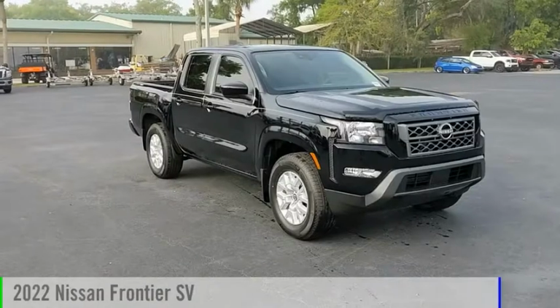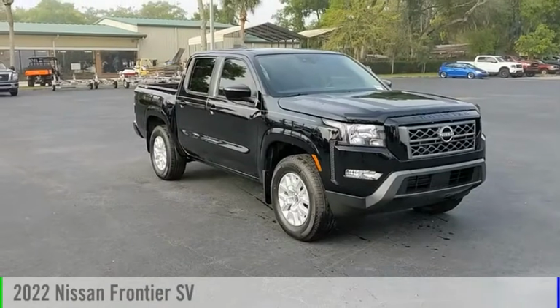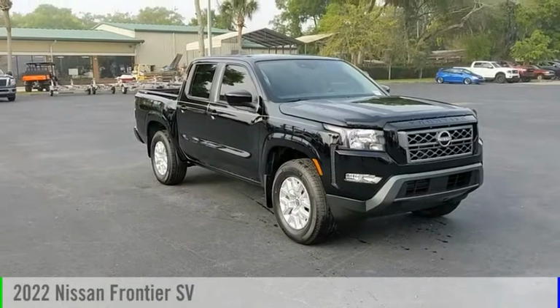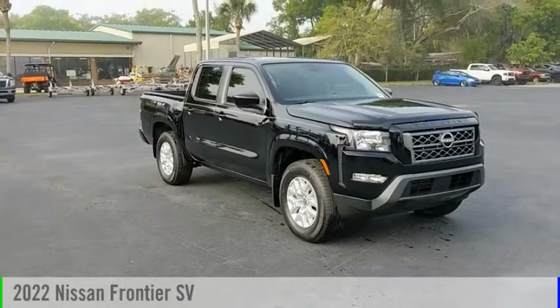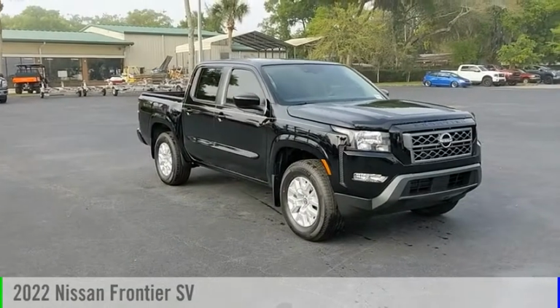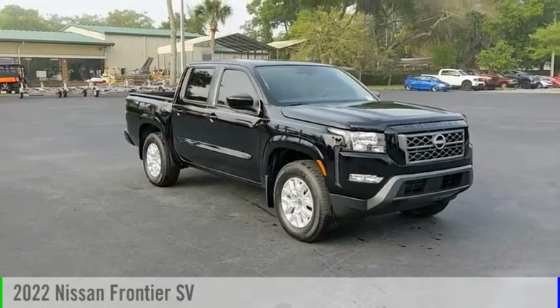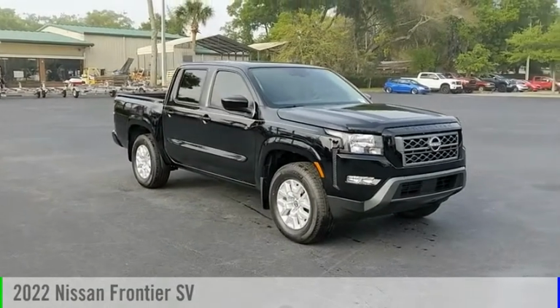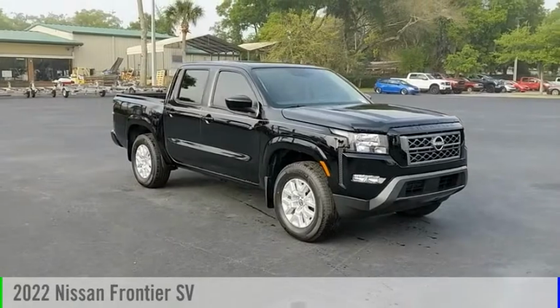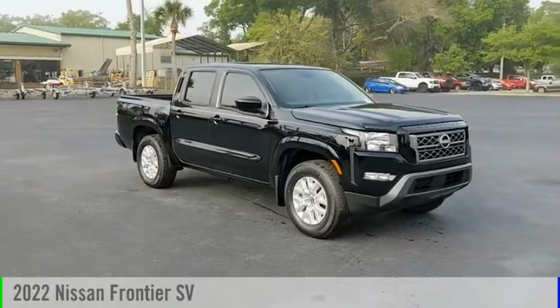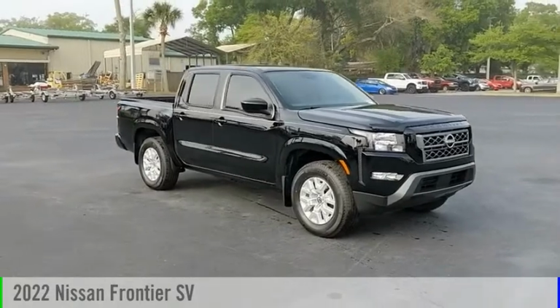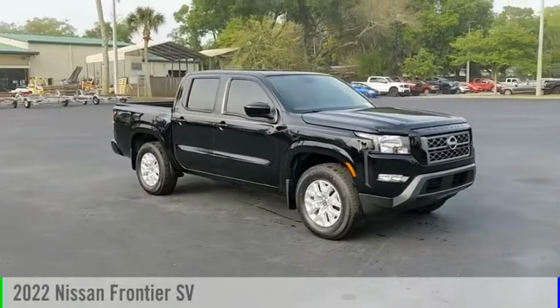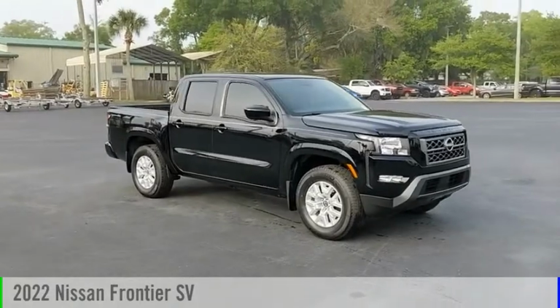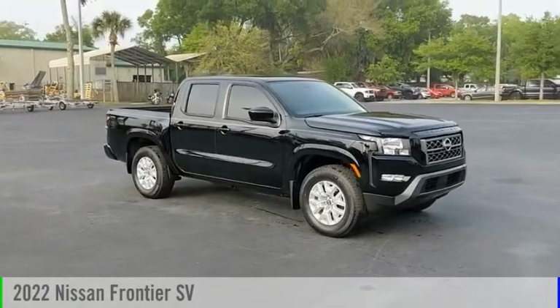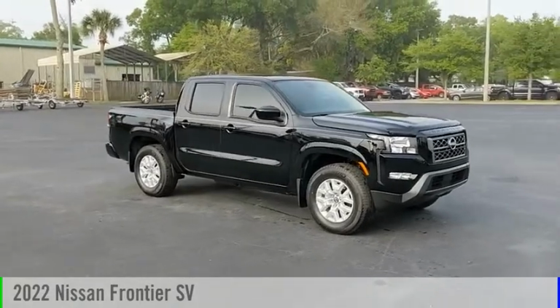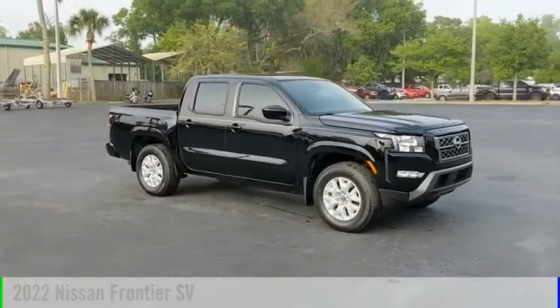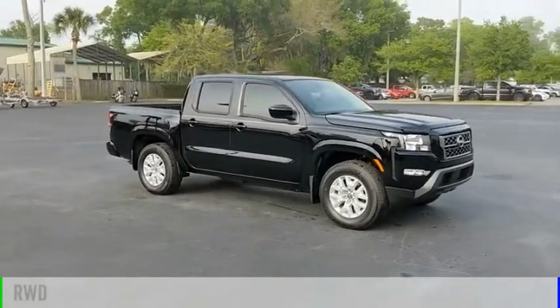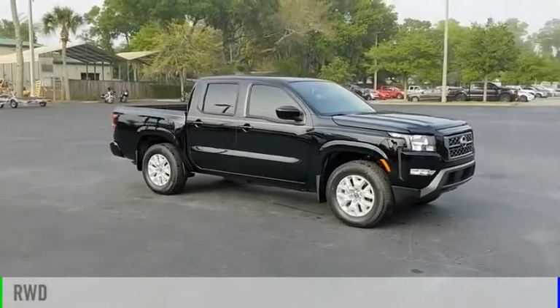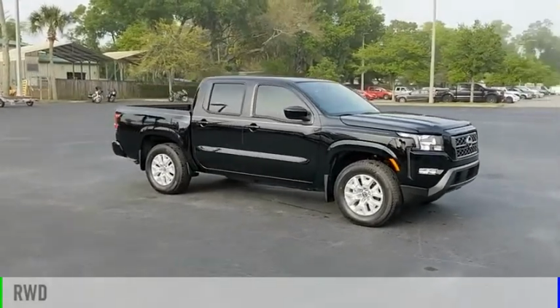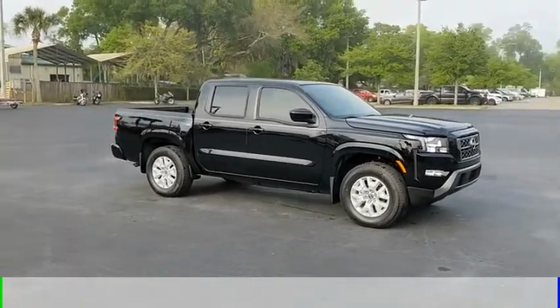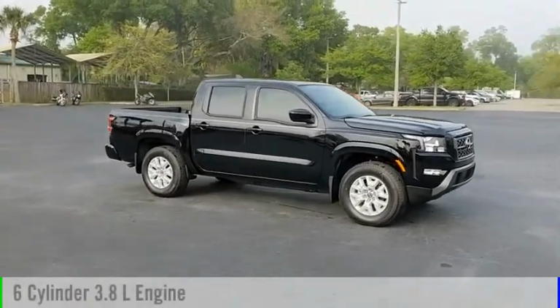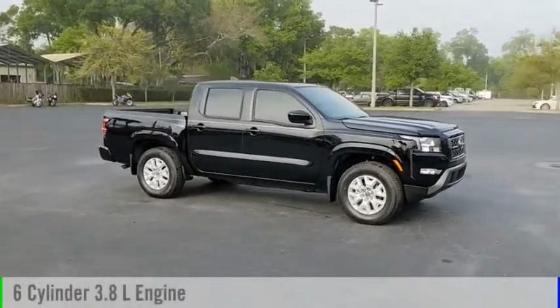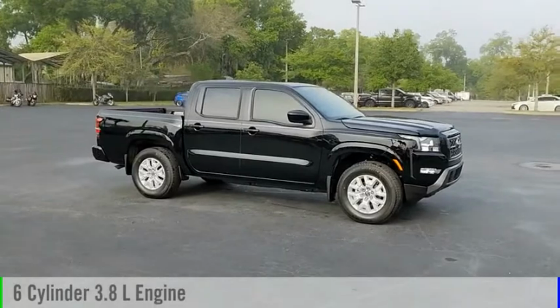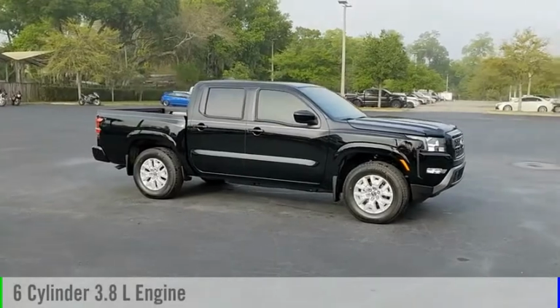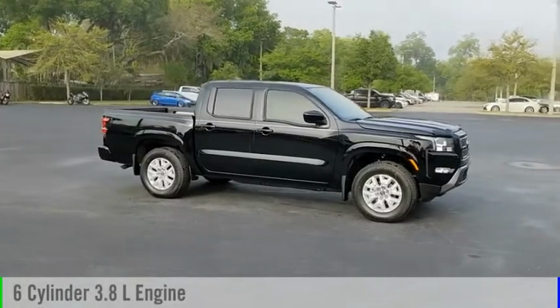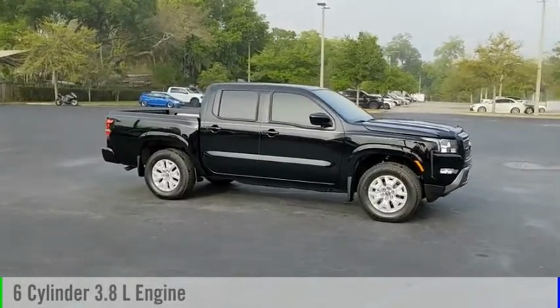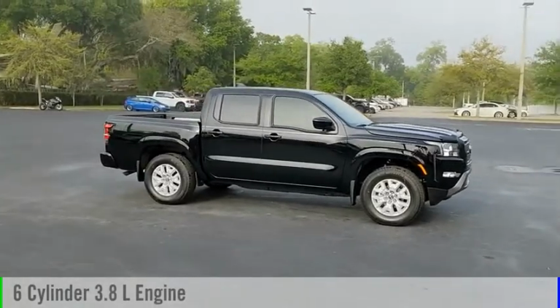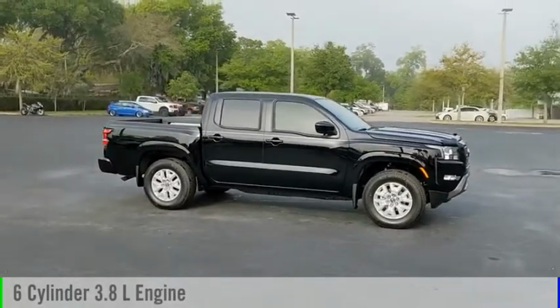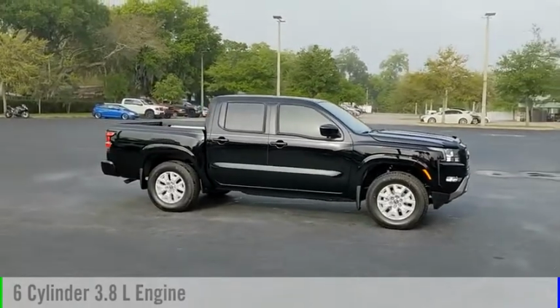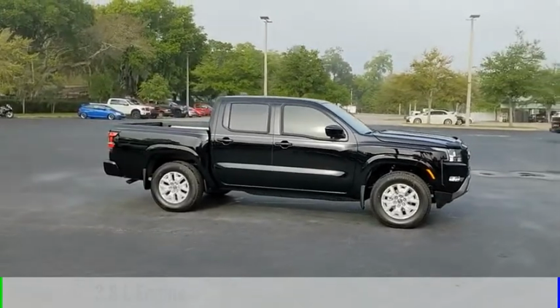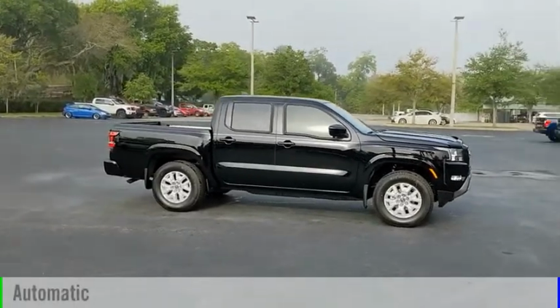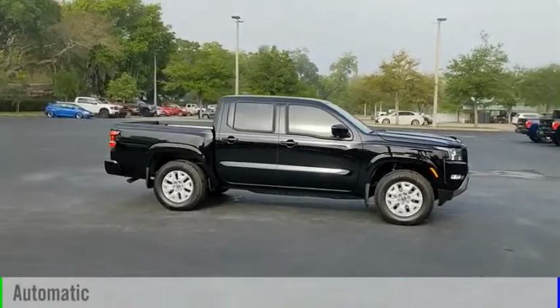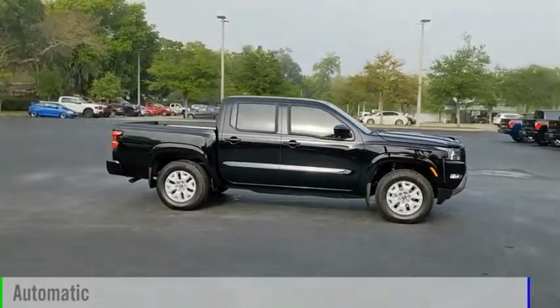We are pleased to show you the 2022 Frontier. This vehicle is powered by a rear-wheel drive, six-cylinder, 3.8-liter engine, and comes with an automatic transmission.